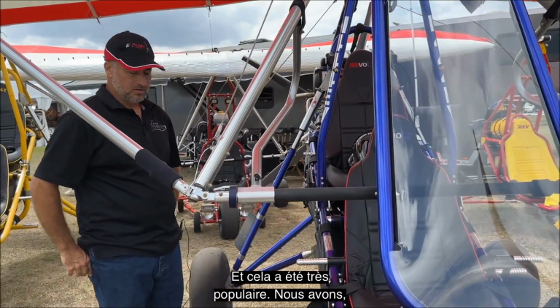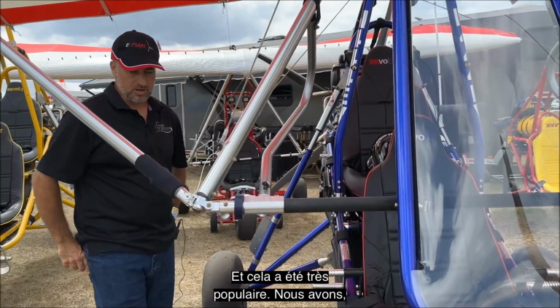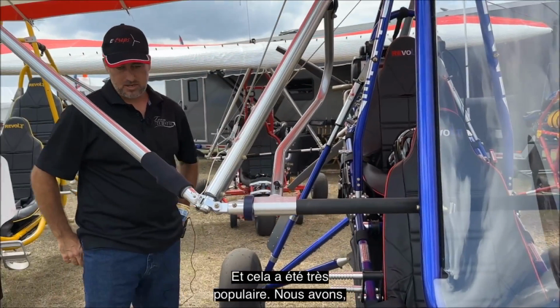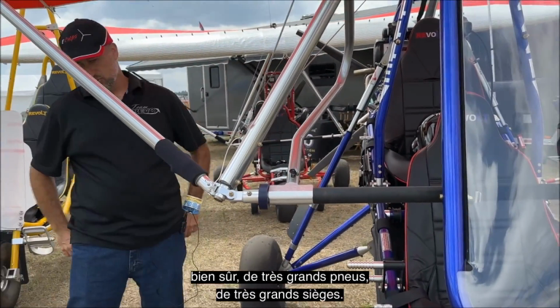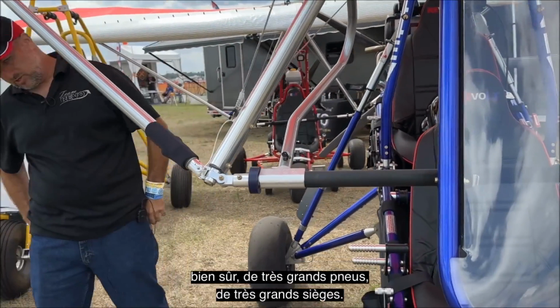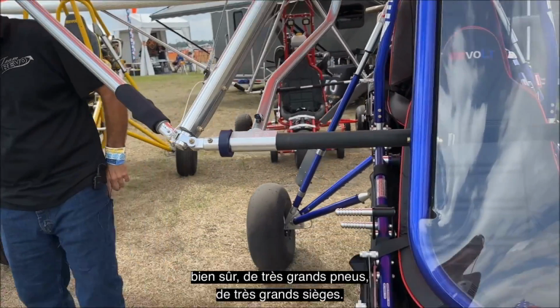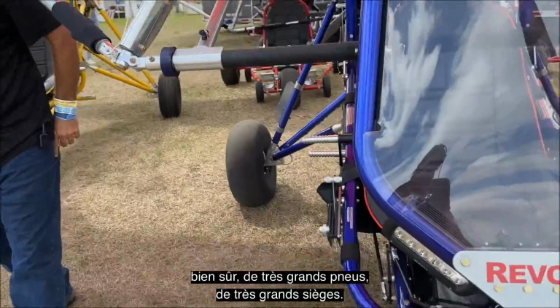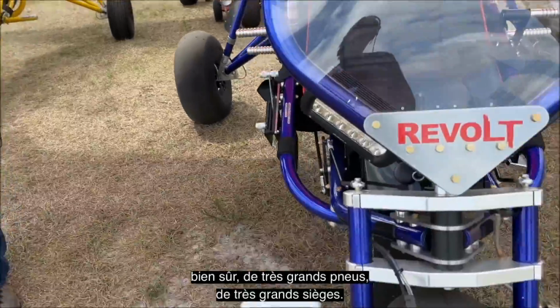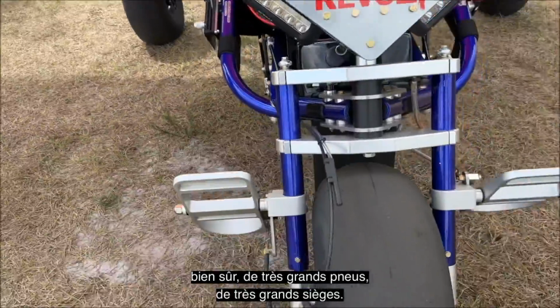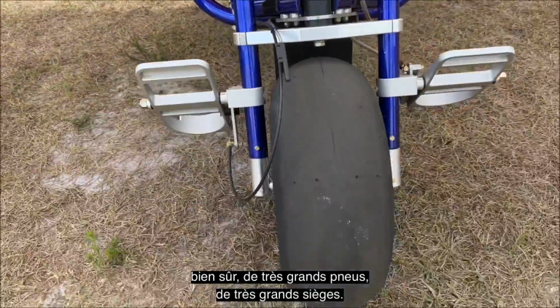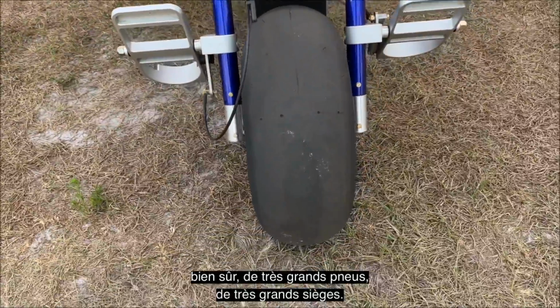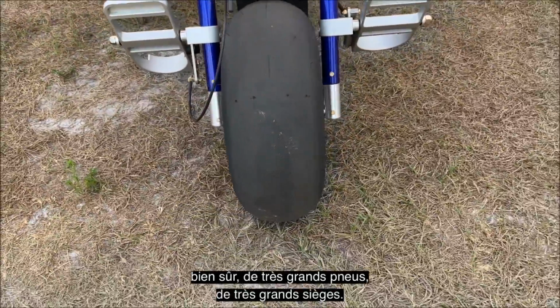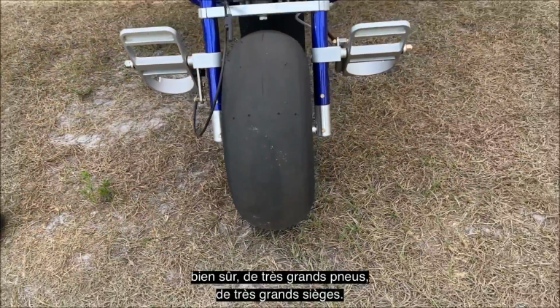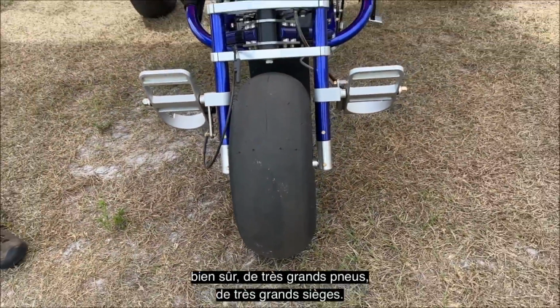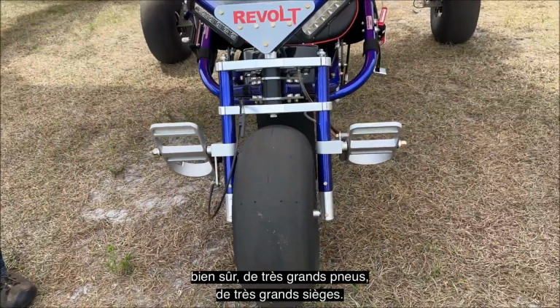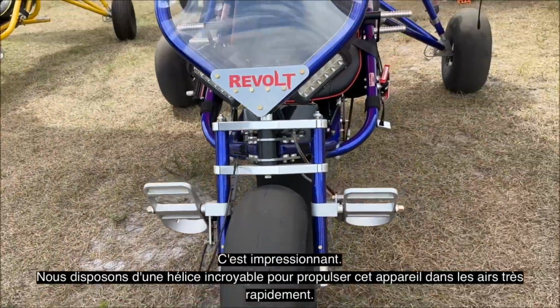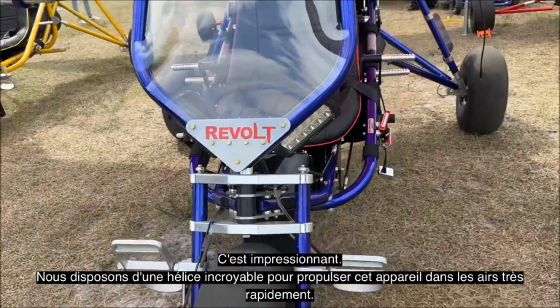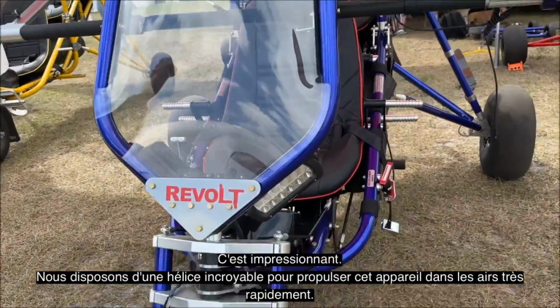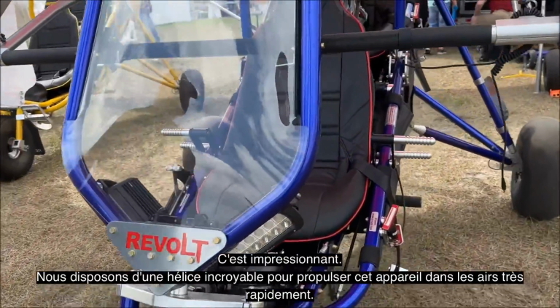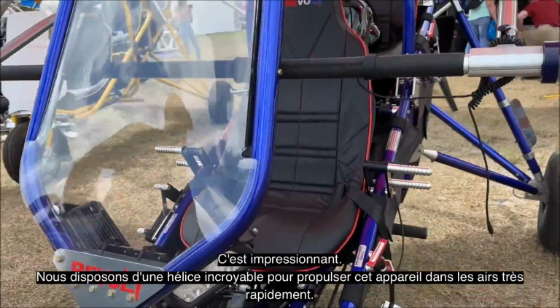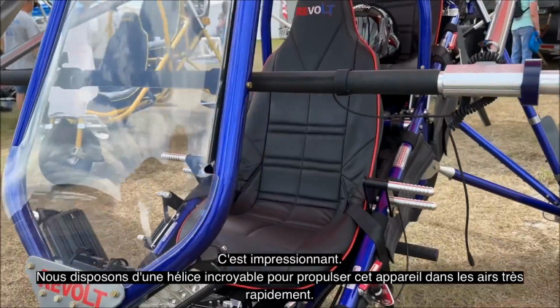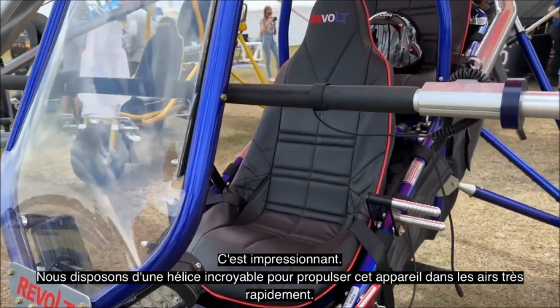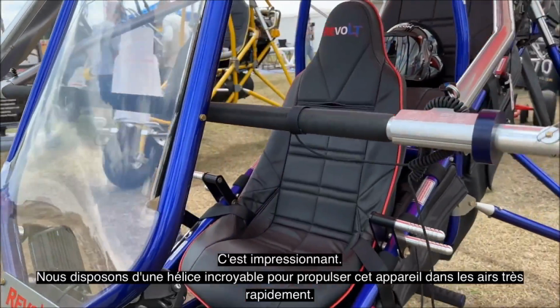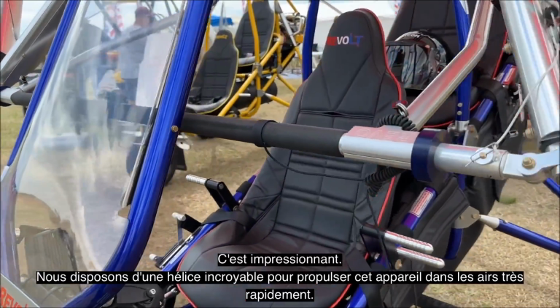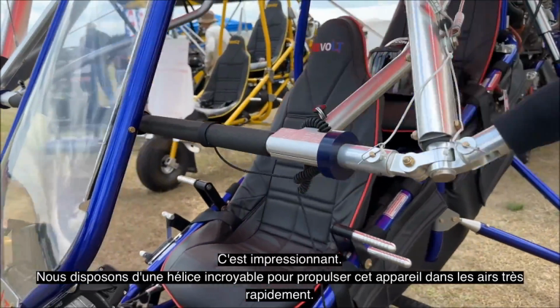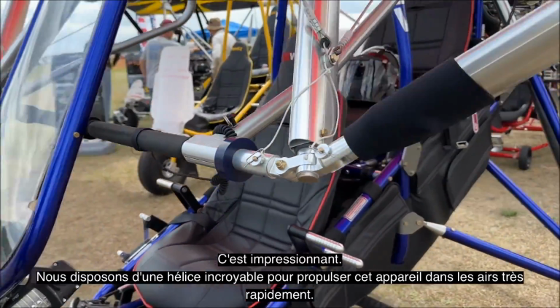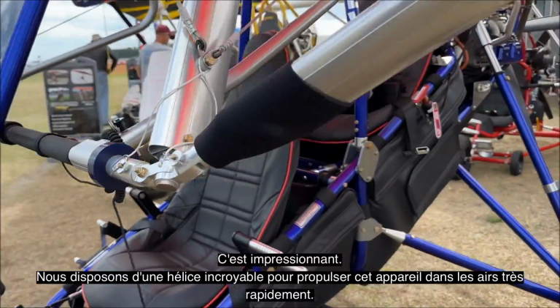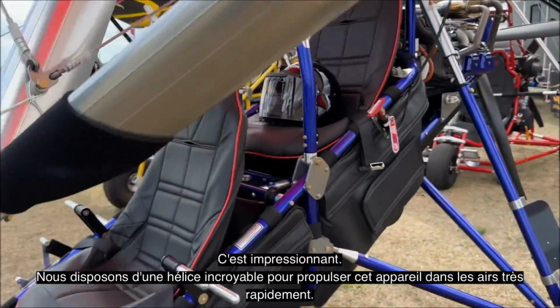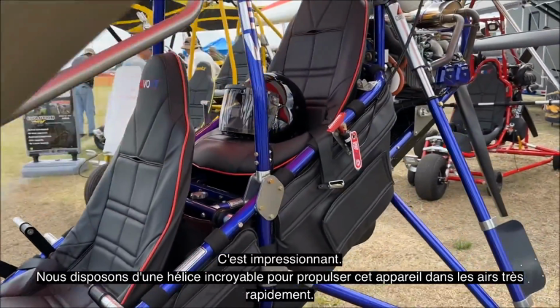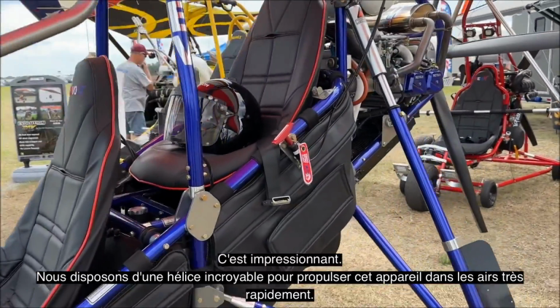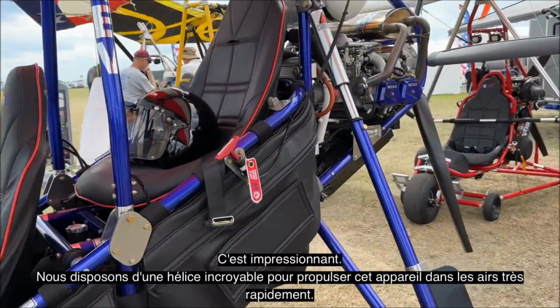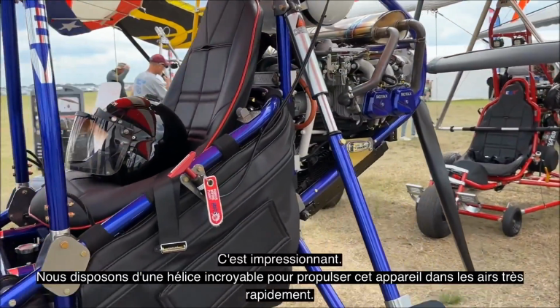We've got of course really big tires, really big seating, and we've got an incredible propeller to thrust this into the air very, very quickly.